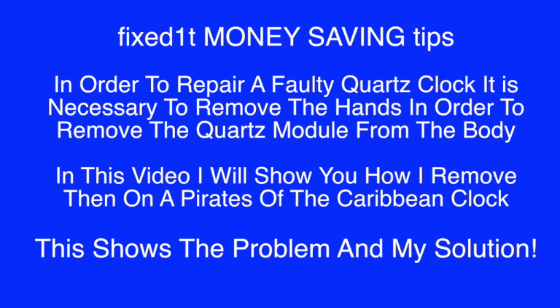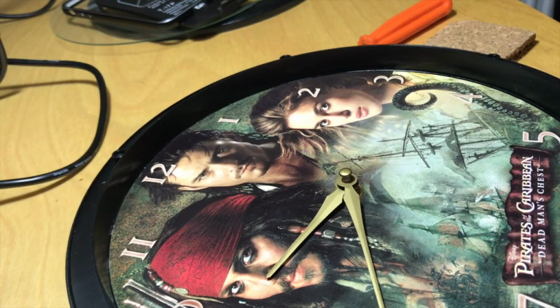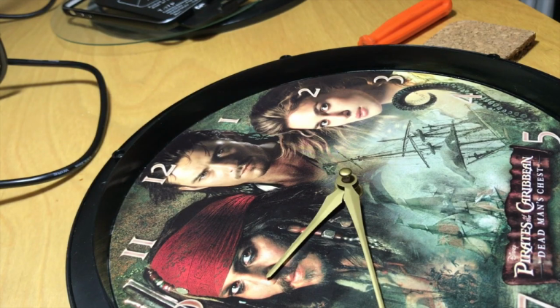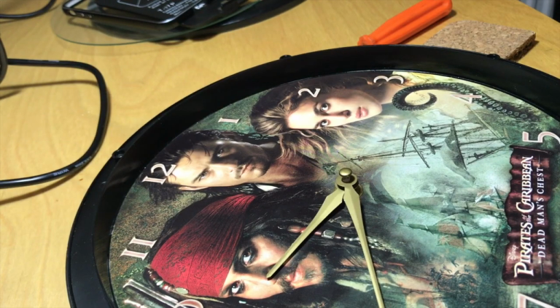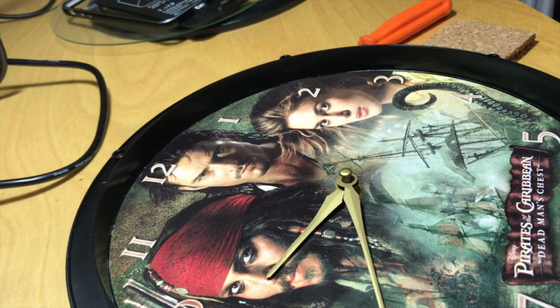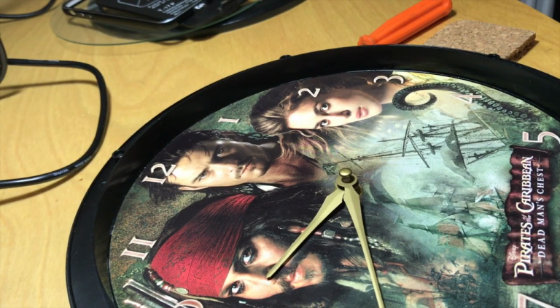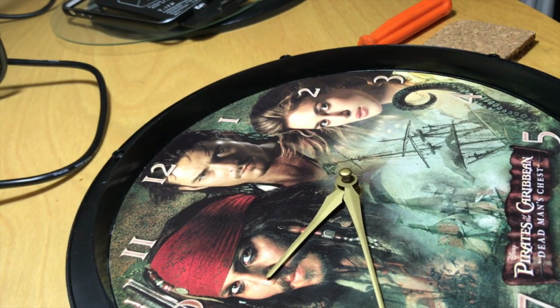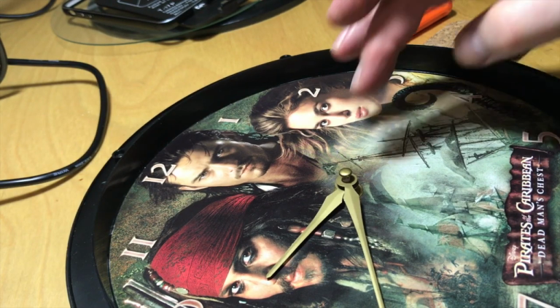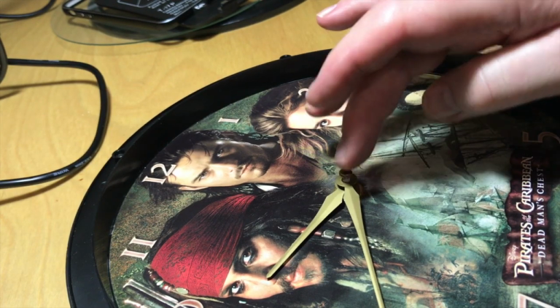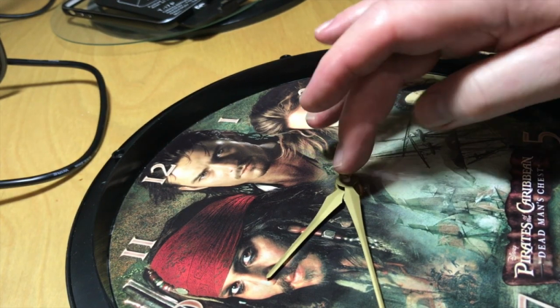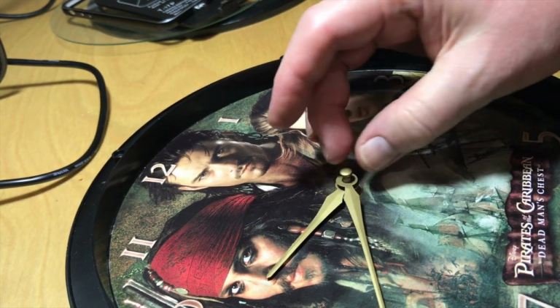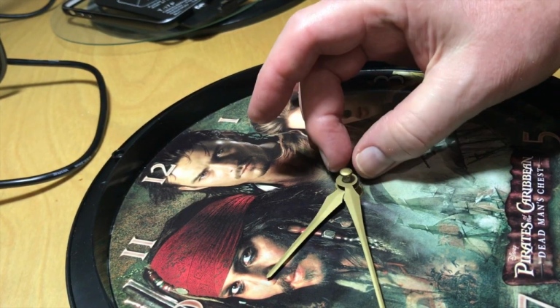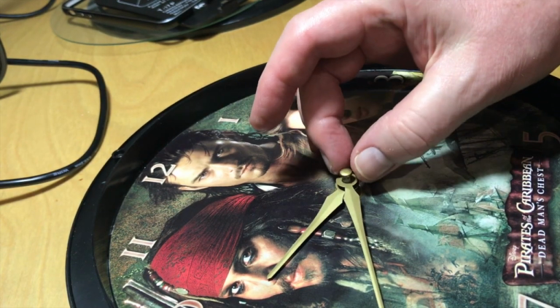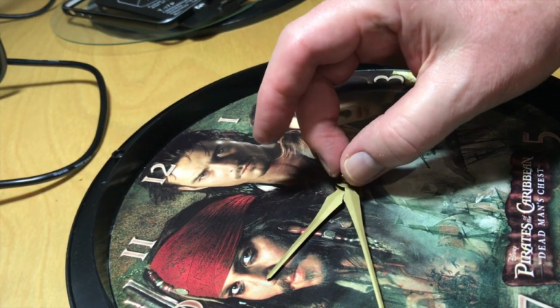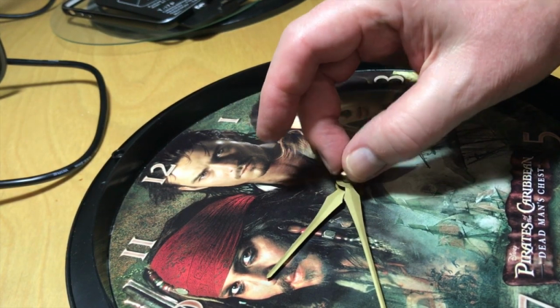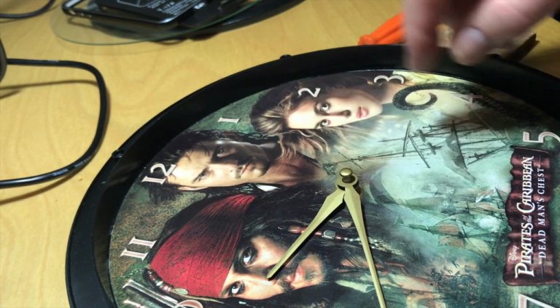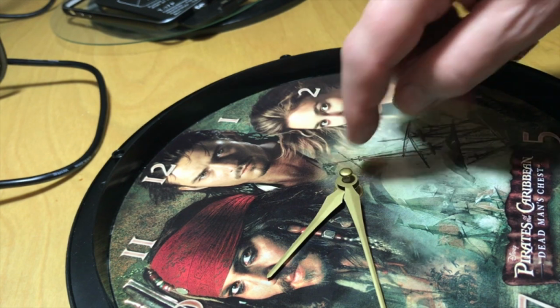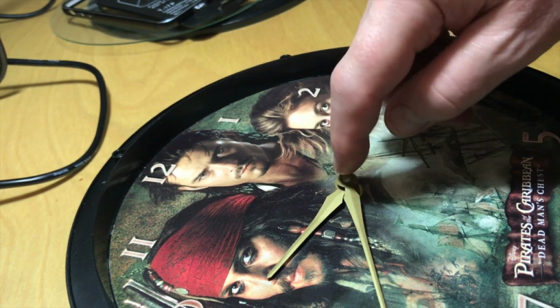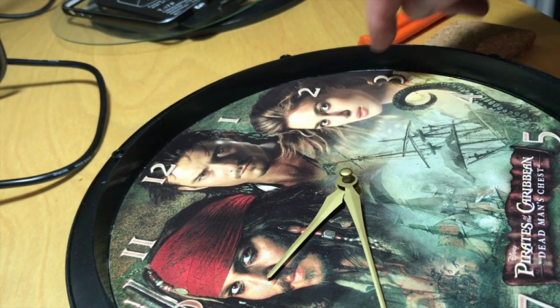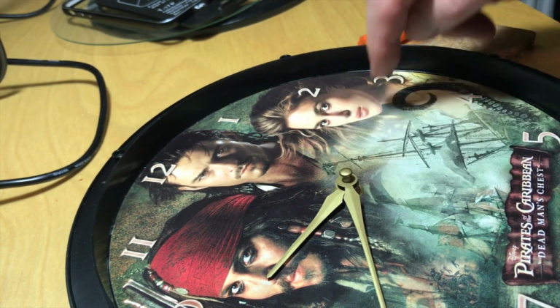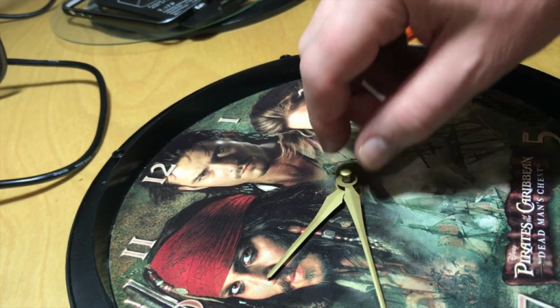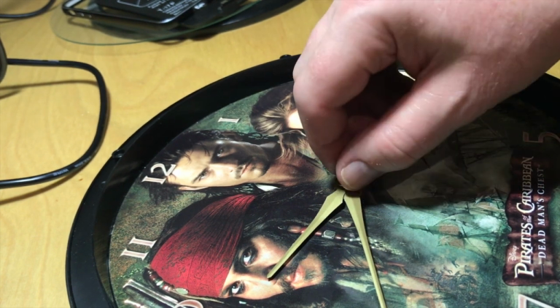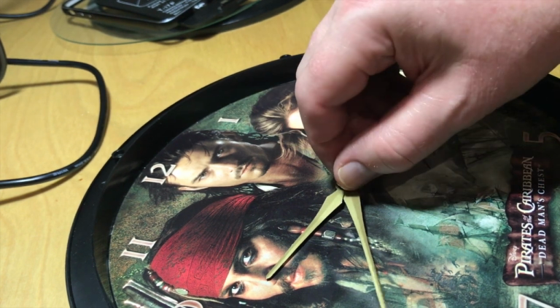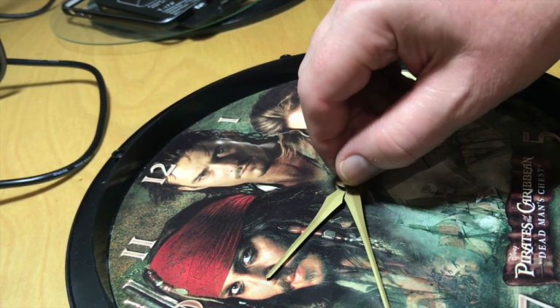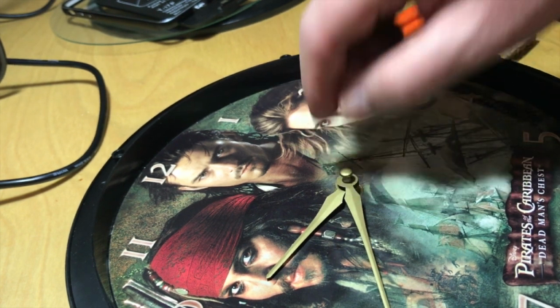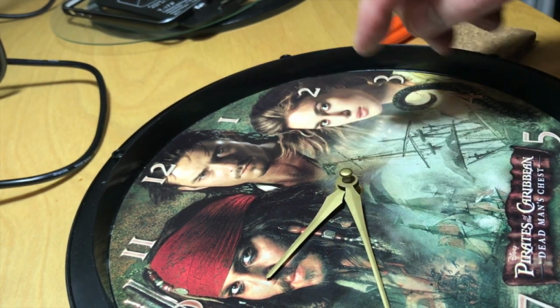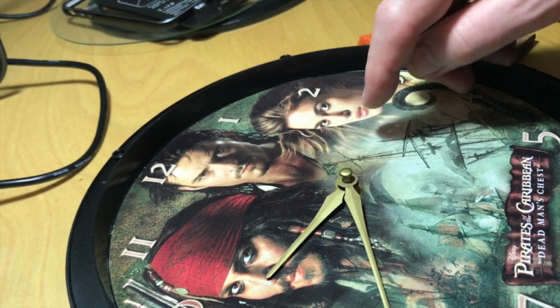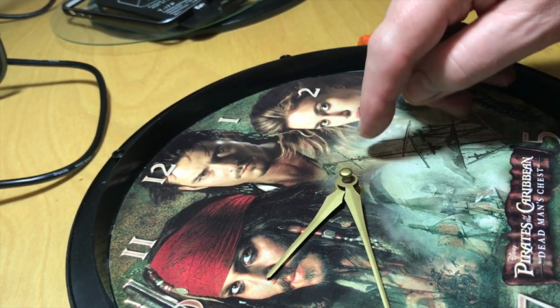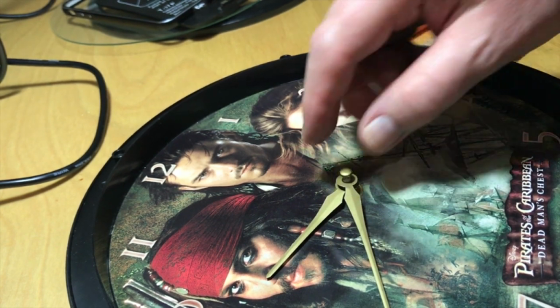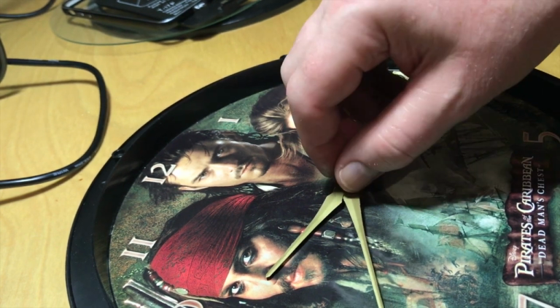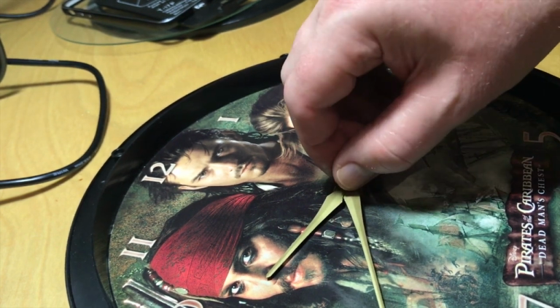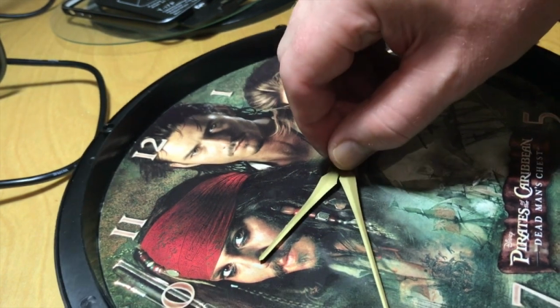Hi there, this is Fixed It. I've been asked by a number of people about how you get the hands off one of these quartz crystal clocks. It can be quite tricky.